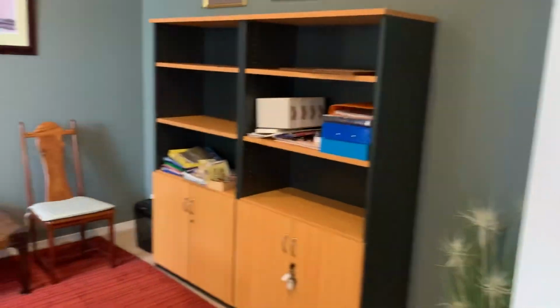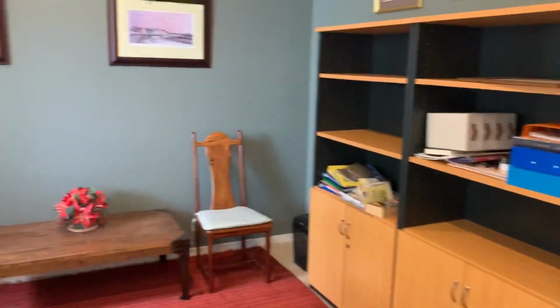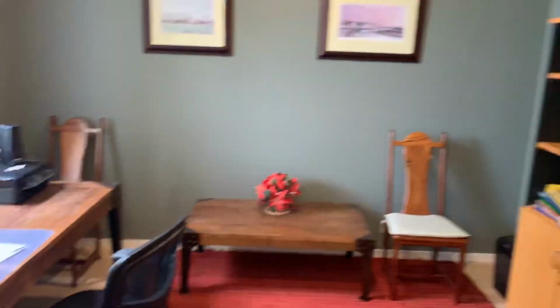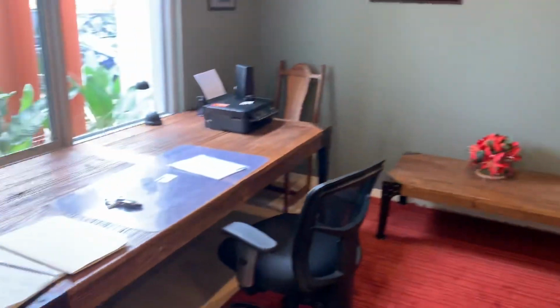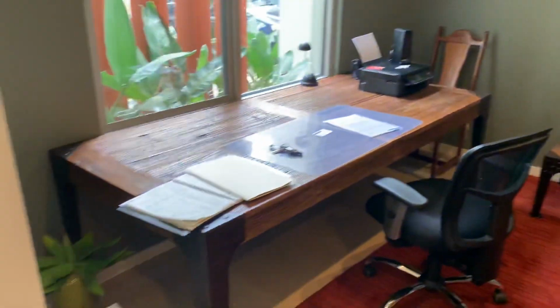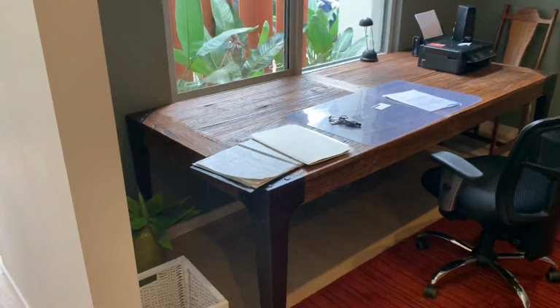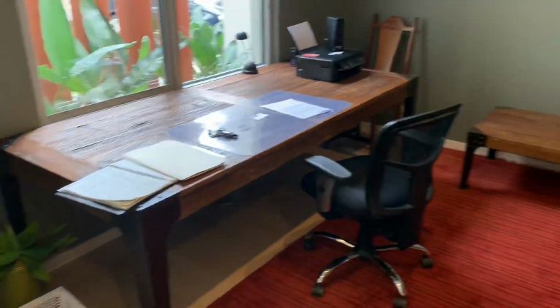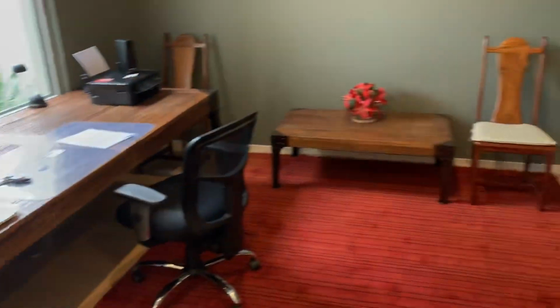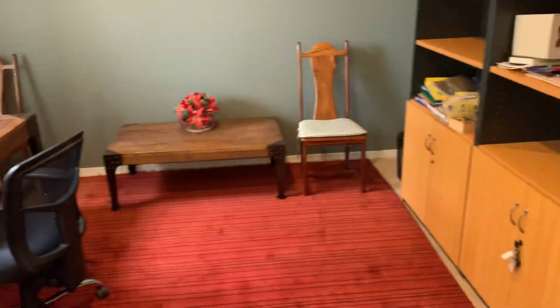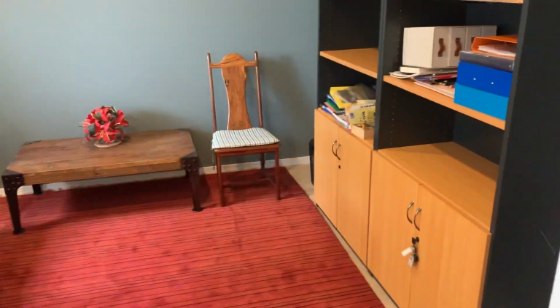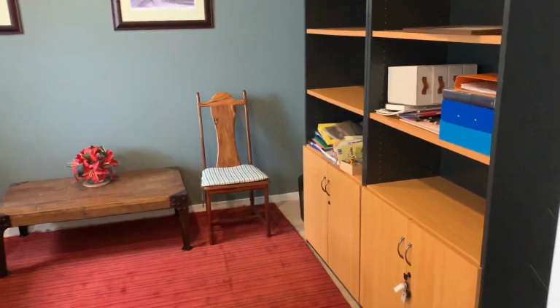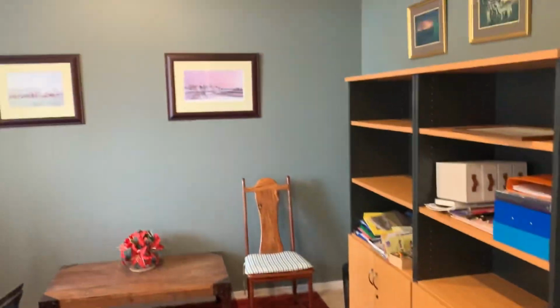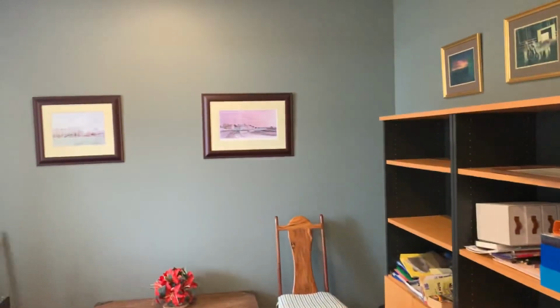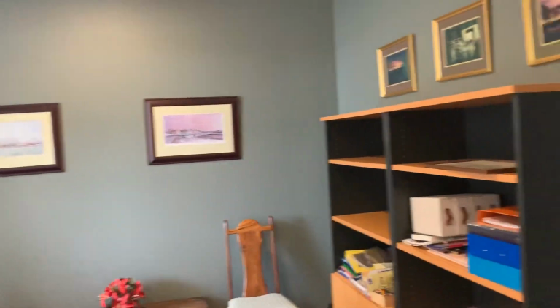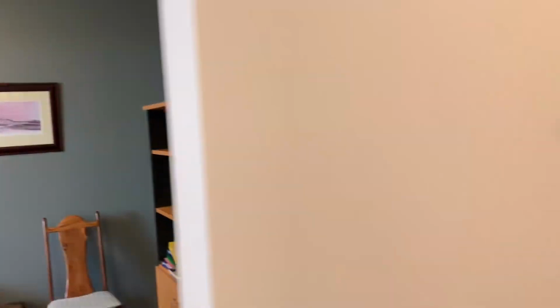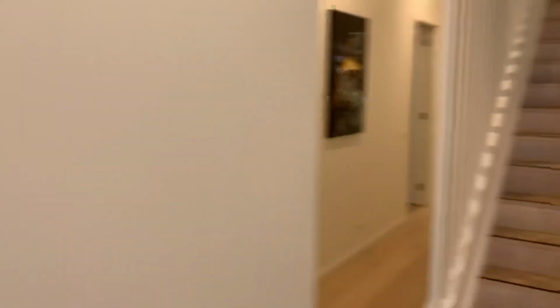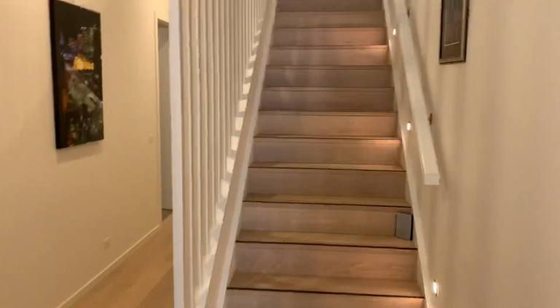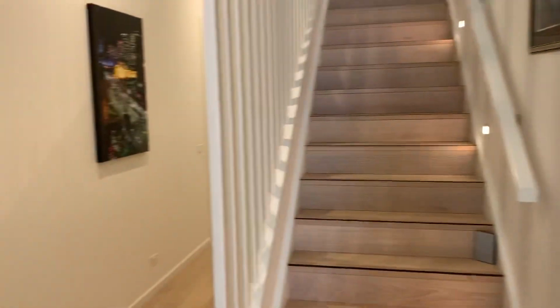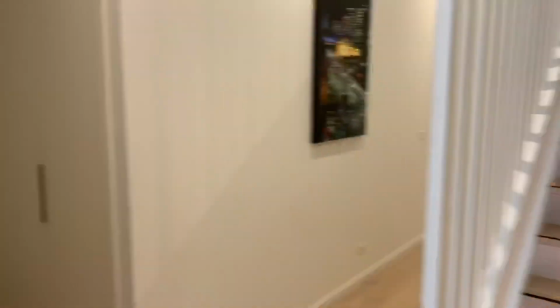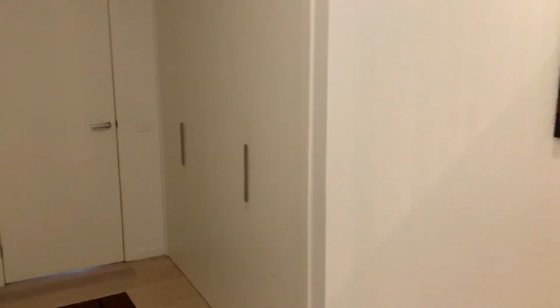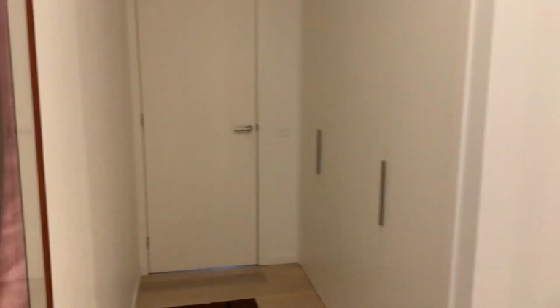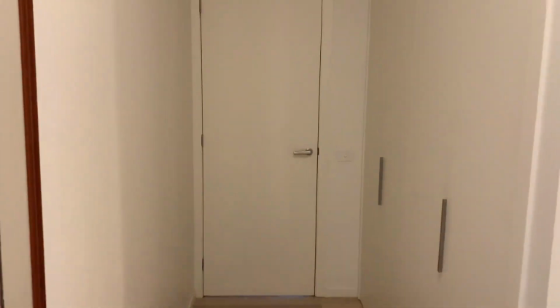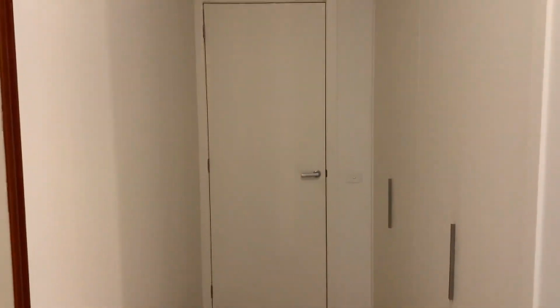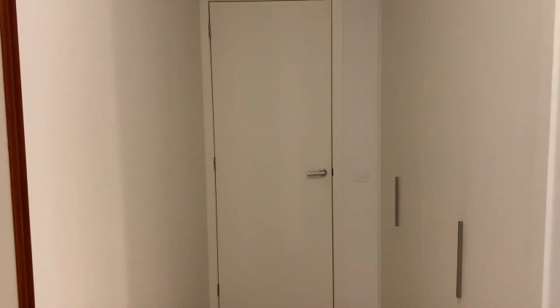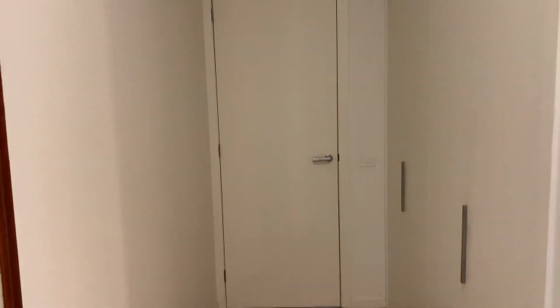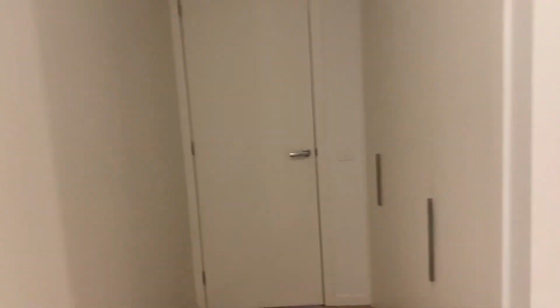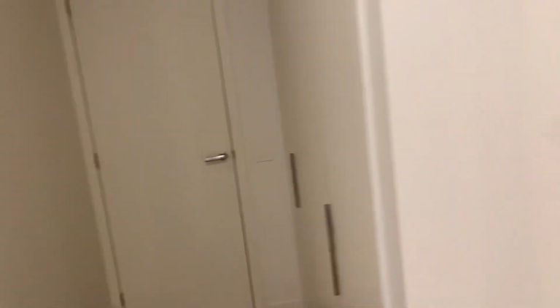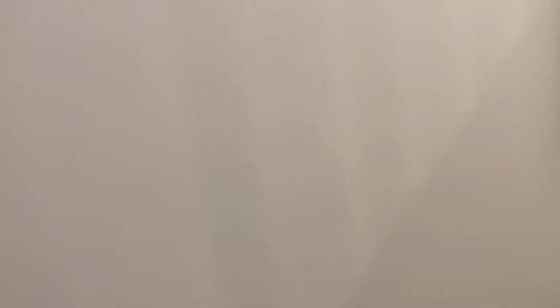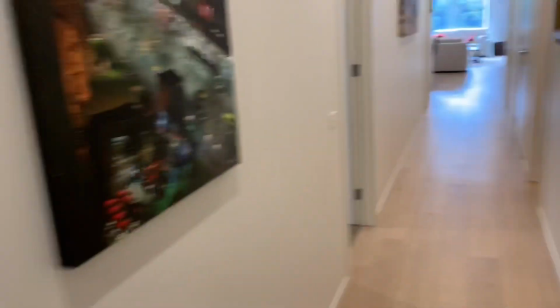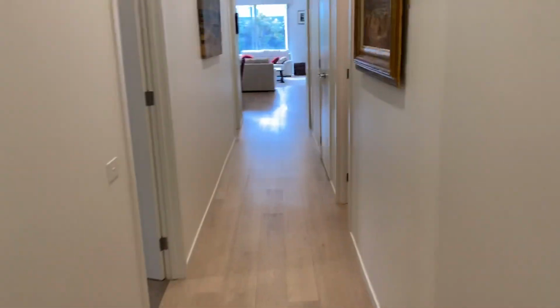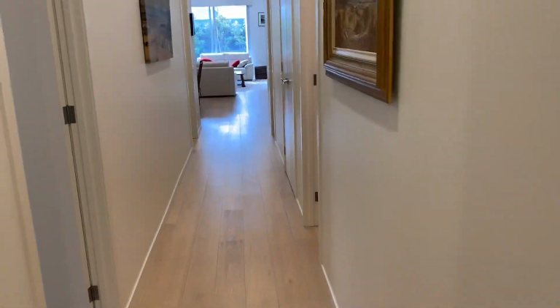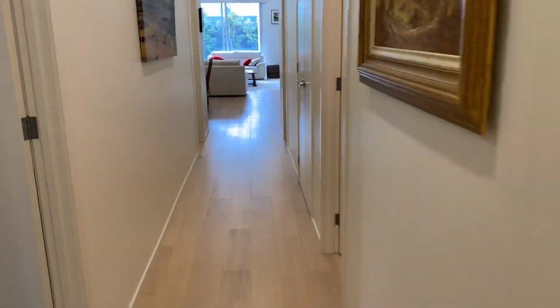Okay, the study — good size study, nice and light and bright. Very good. That's the access door there to the garage — double garage. I'm not going to show the double garage because it's a standard double garage.